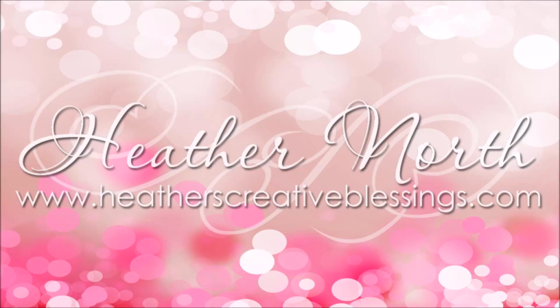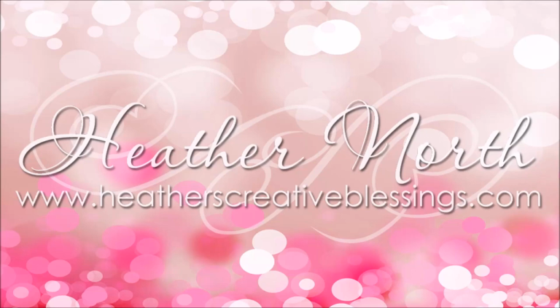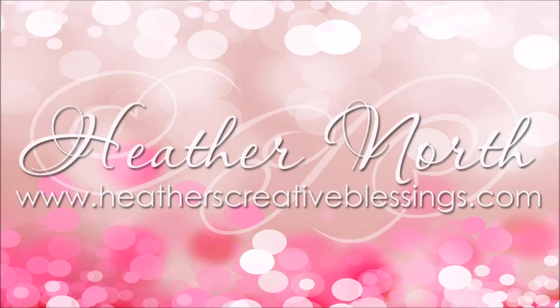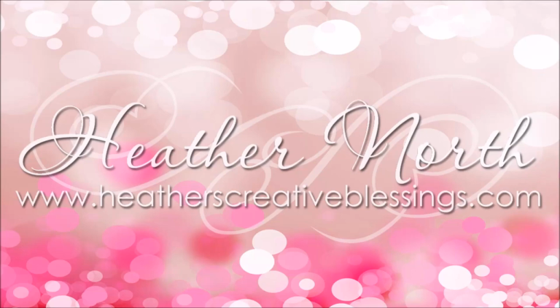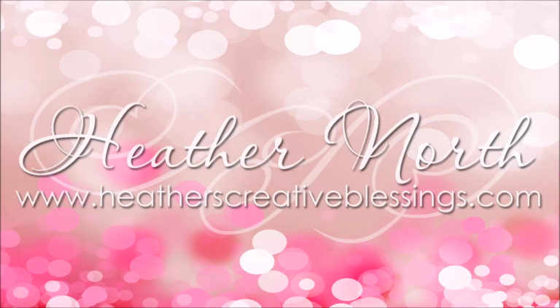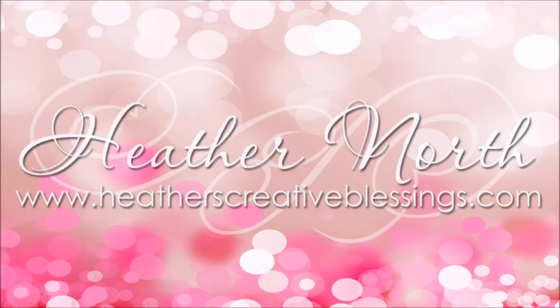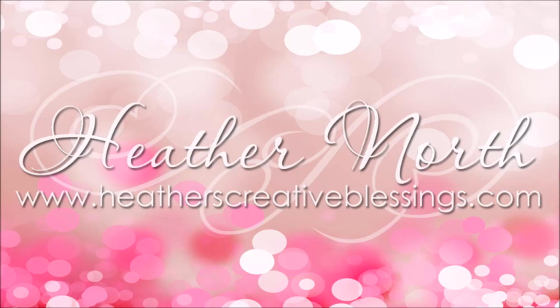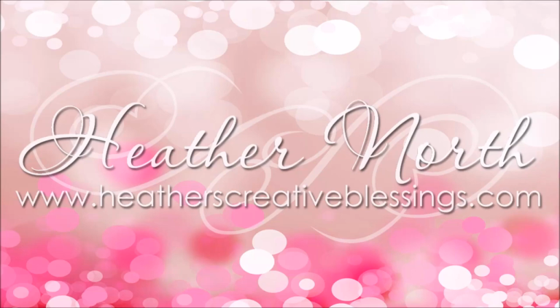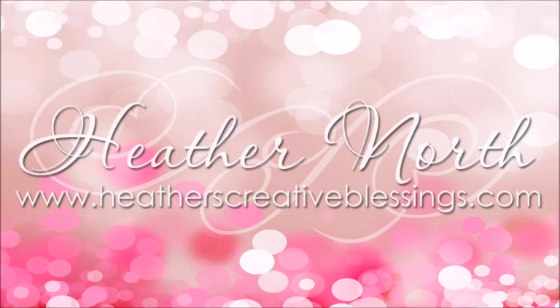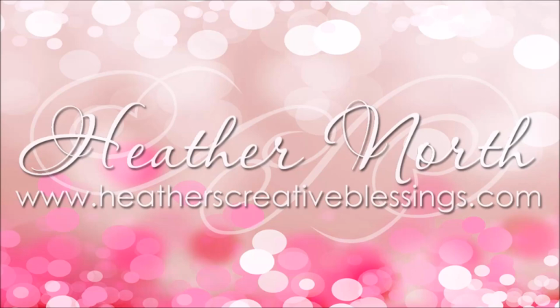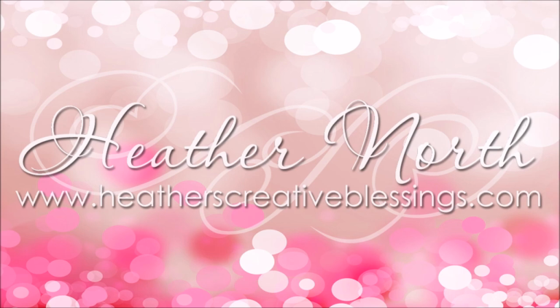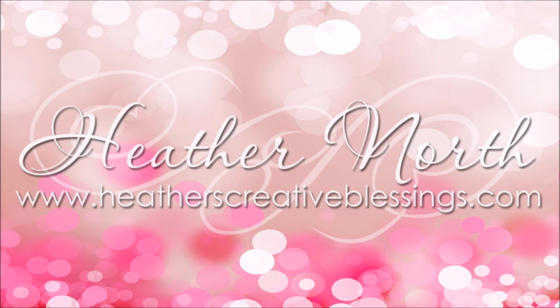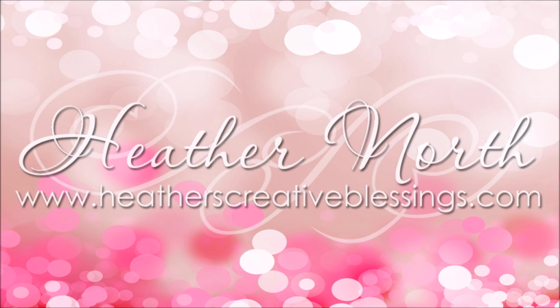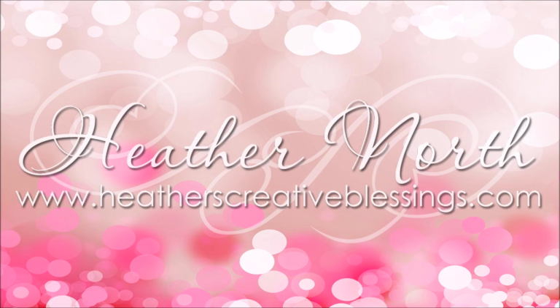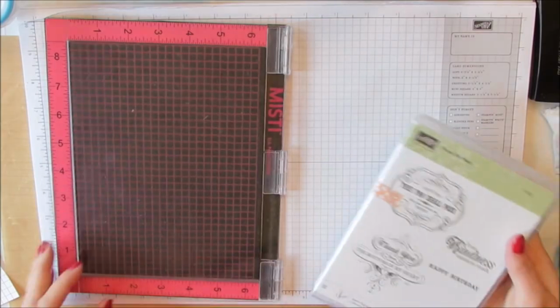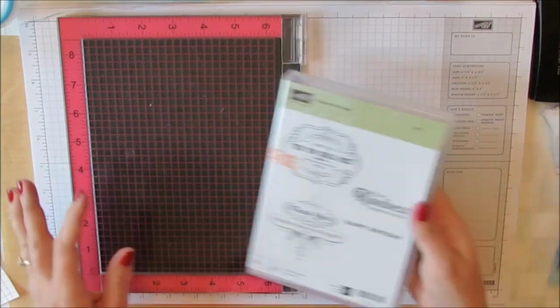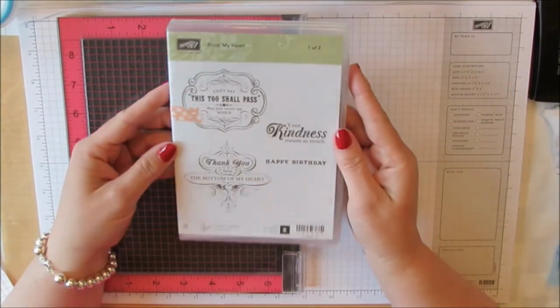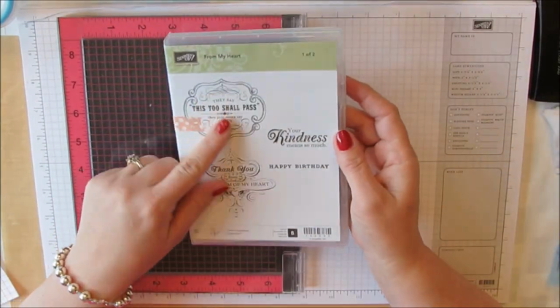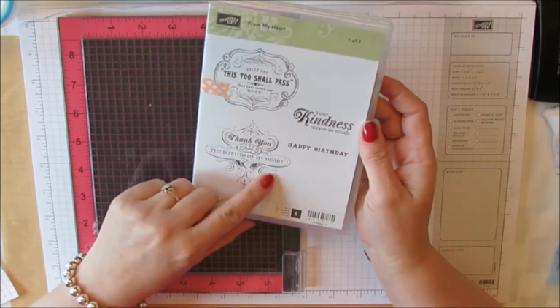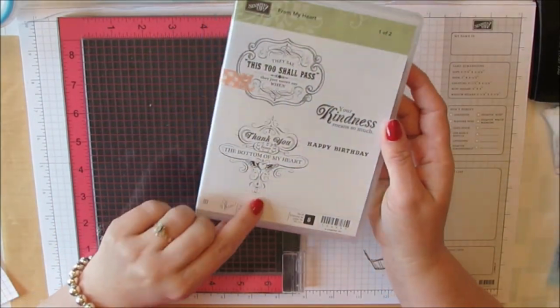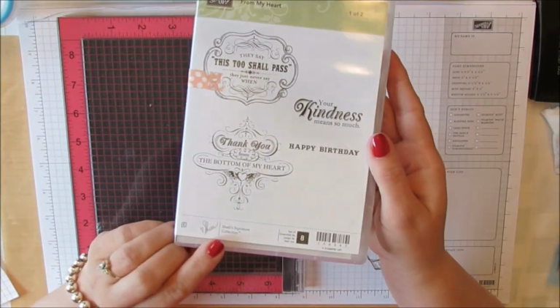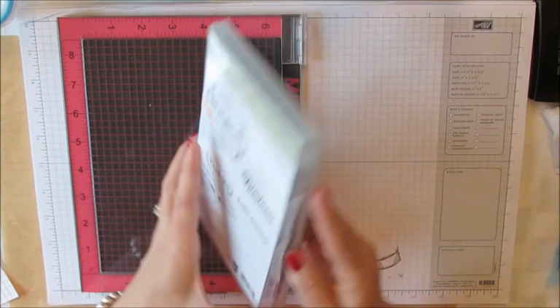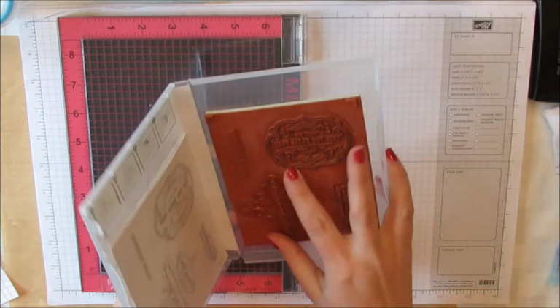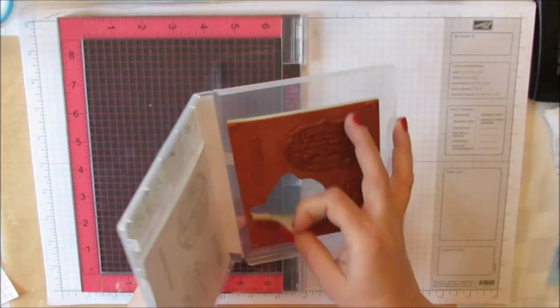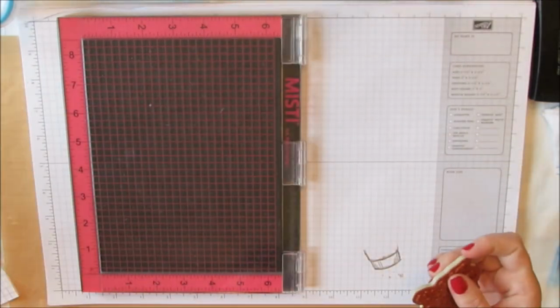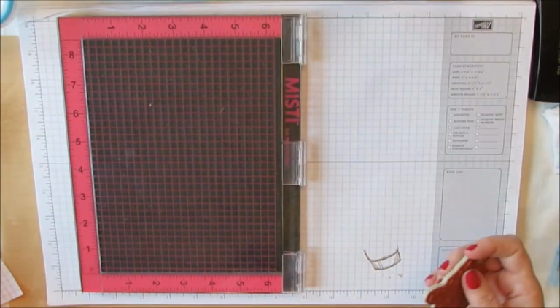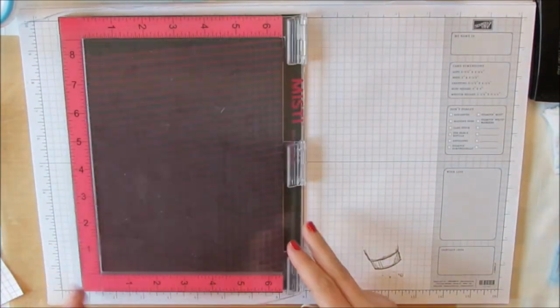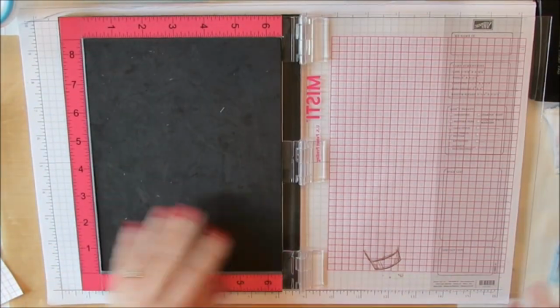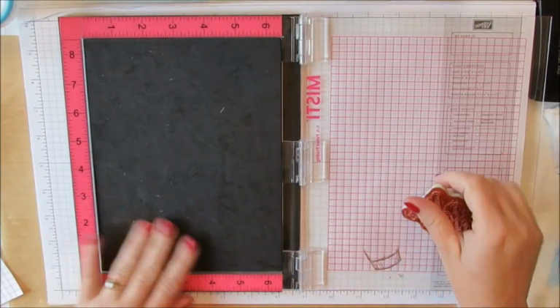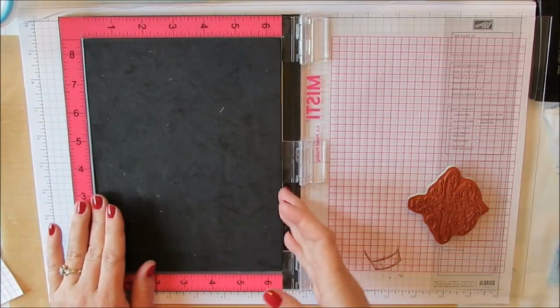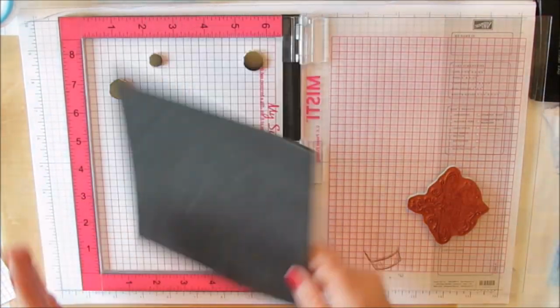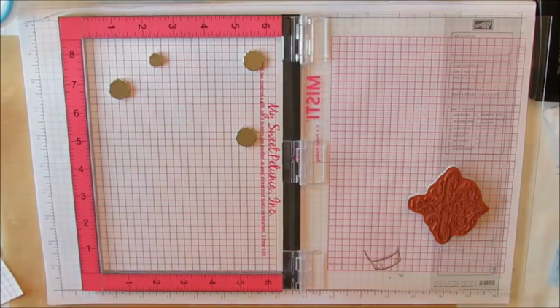Hello, my creative friends. I'm Heather North from HeathersCreativeBlessings.com. Recently on my blog, I have been showcasing some of my favorite Stampin' Up! stamp sets and accessories that will be retiring at the end of May. This is one of them.